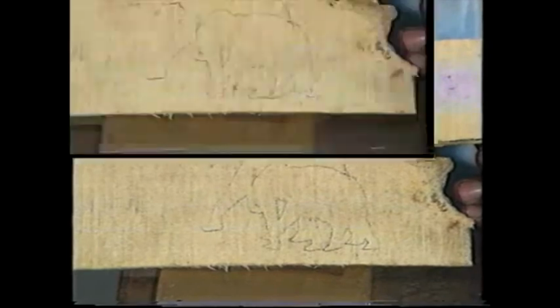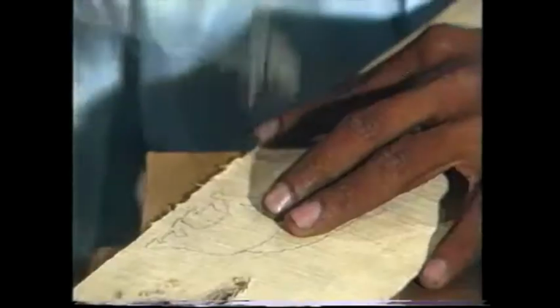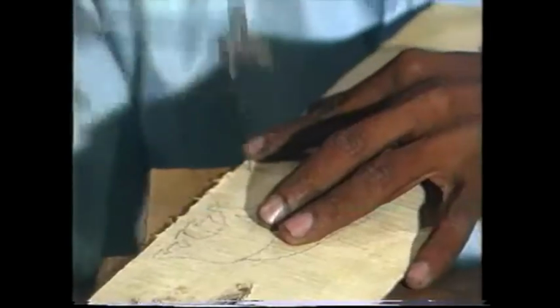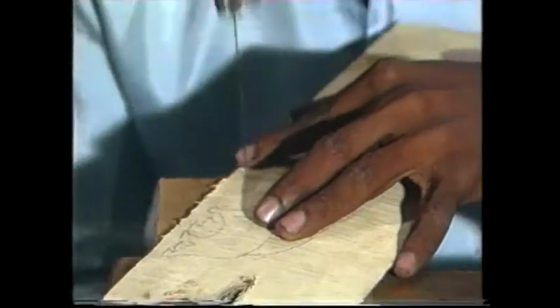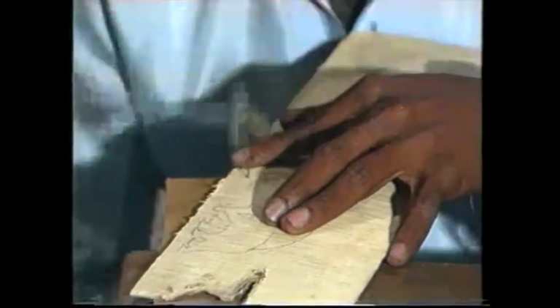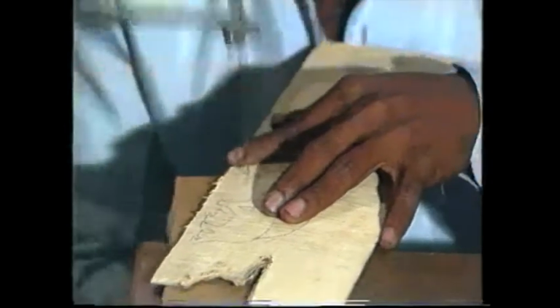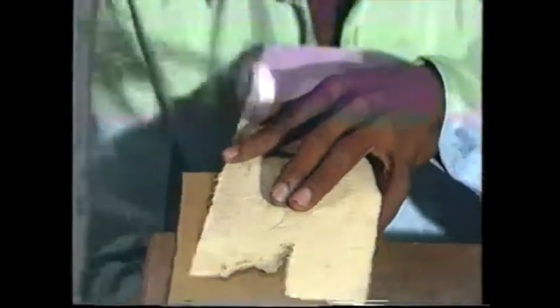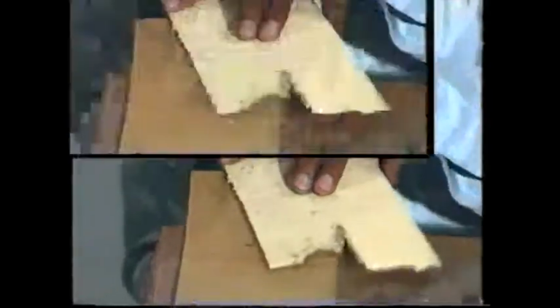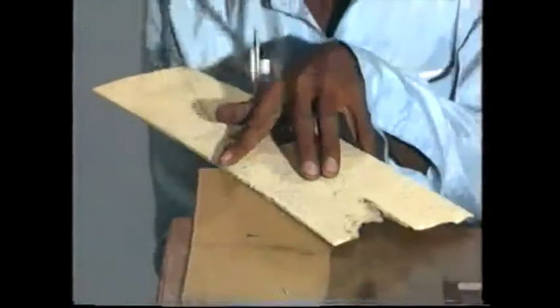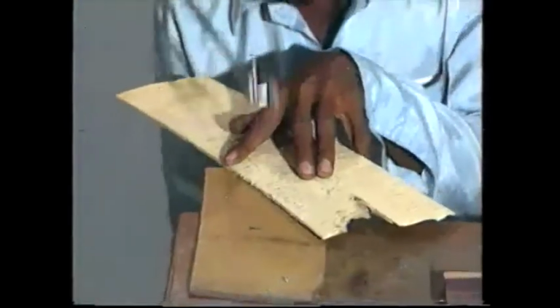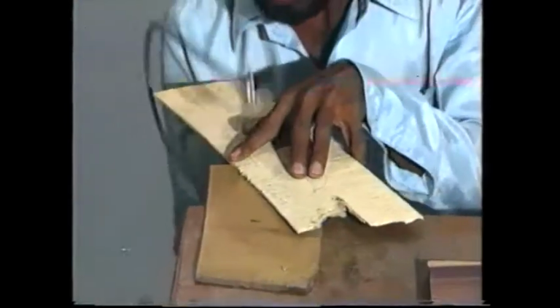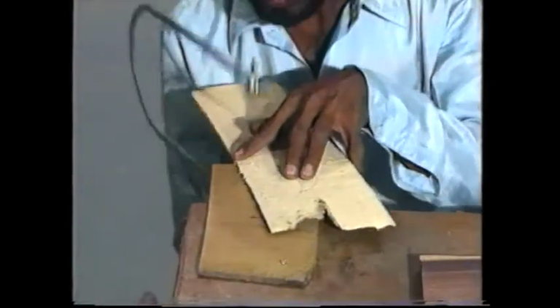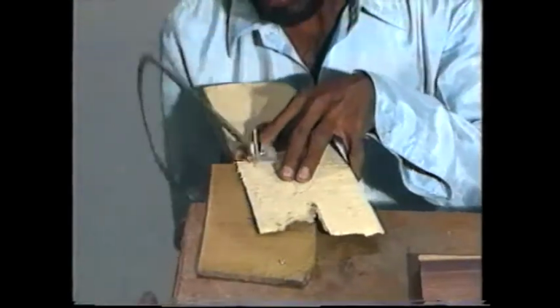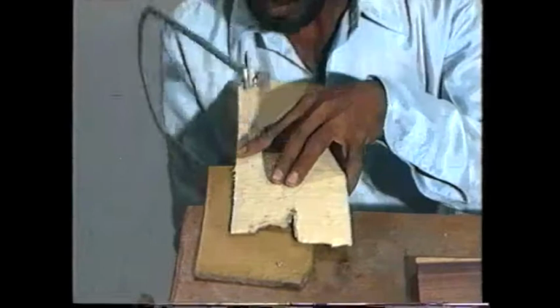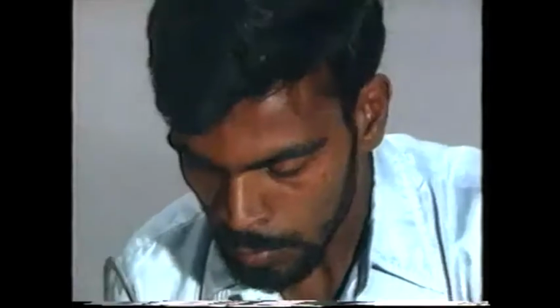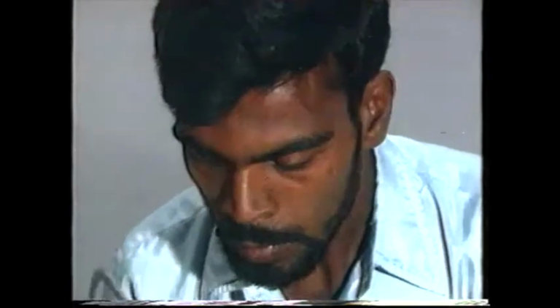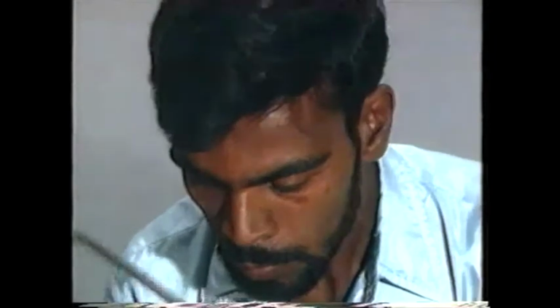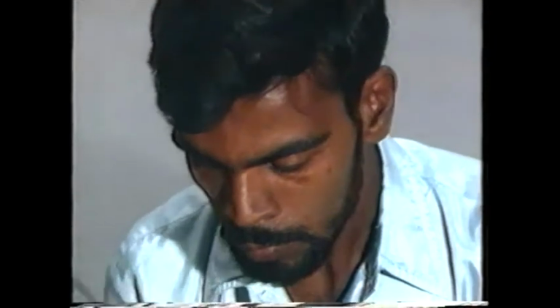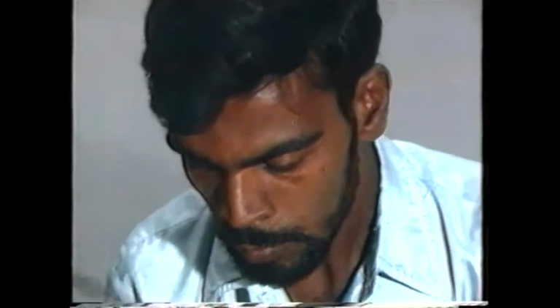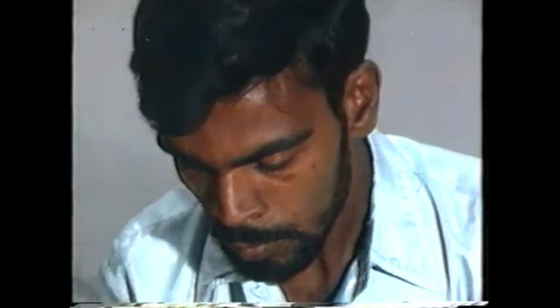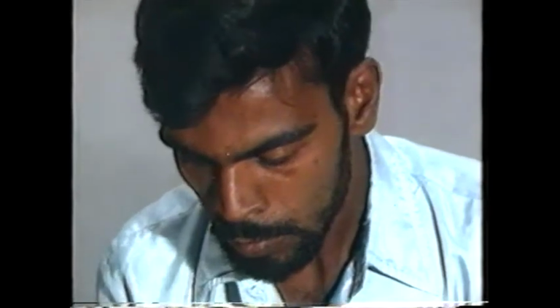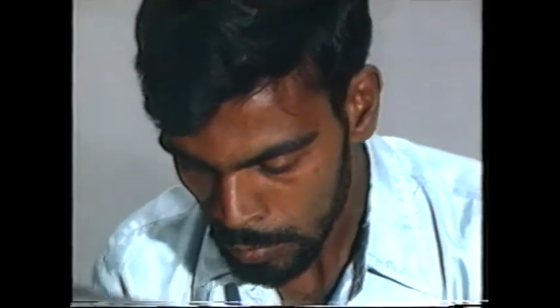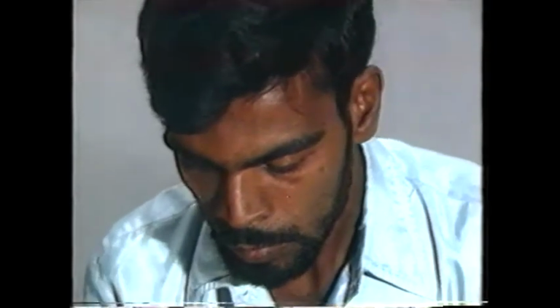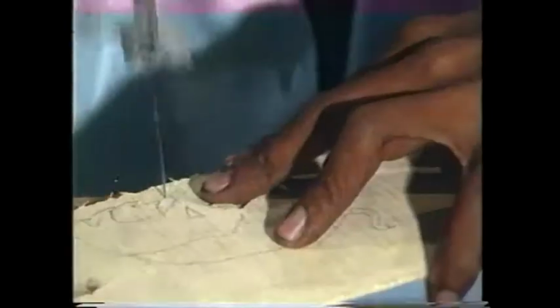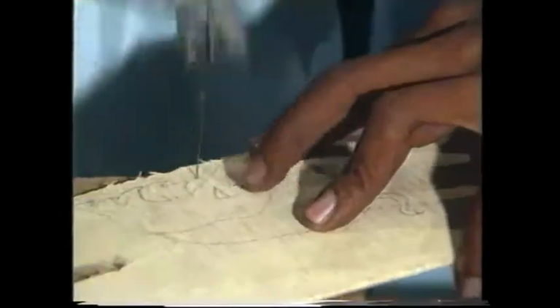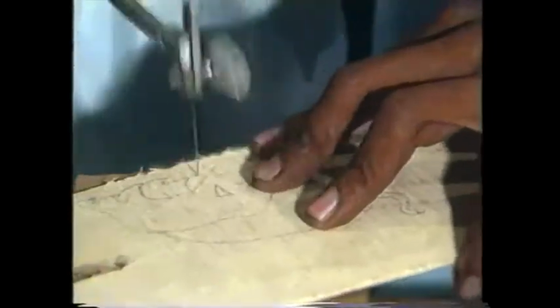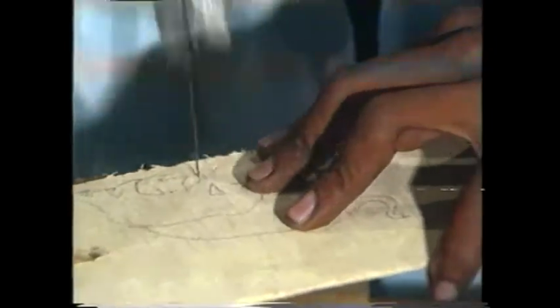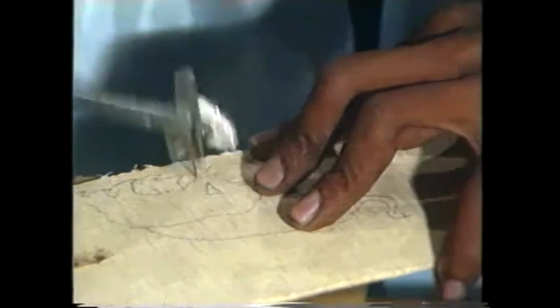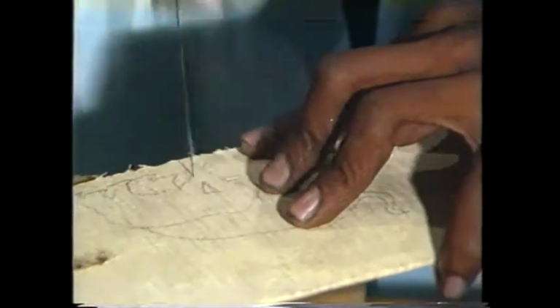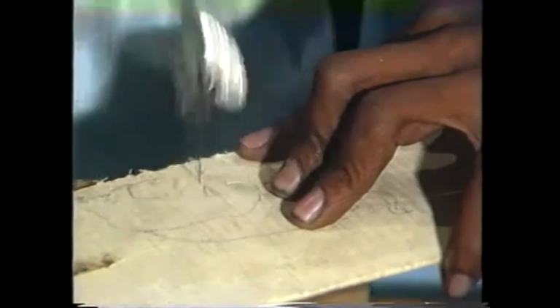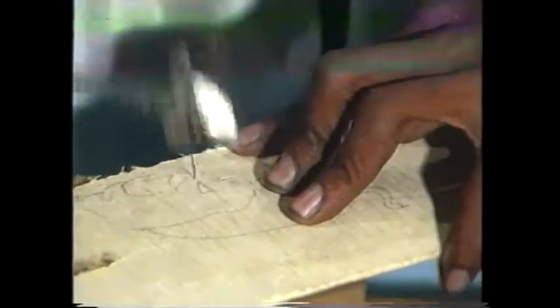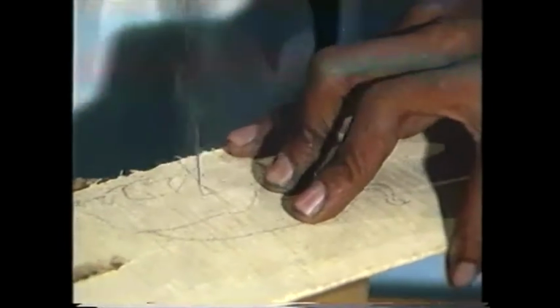Cut the design with the help of a u-frame. Watch the process of cutting carefully.